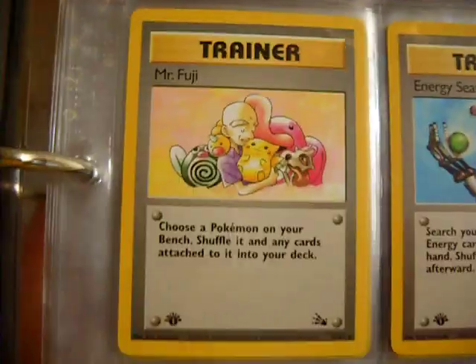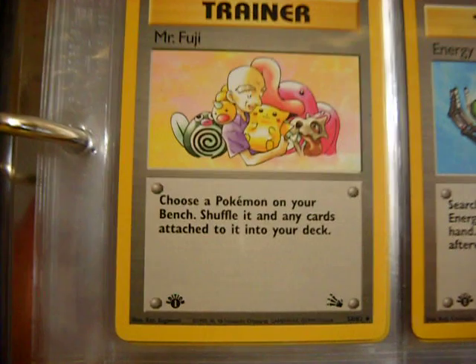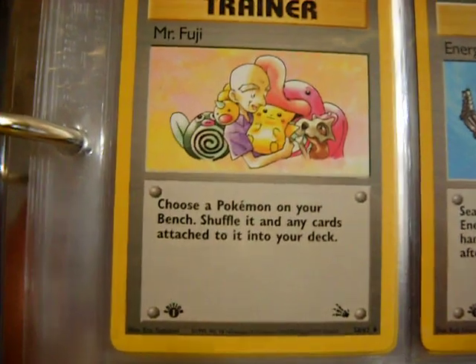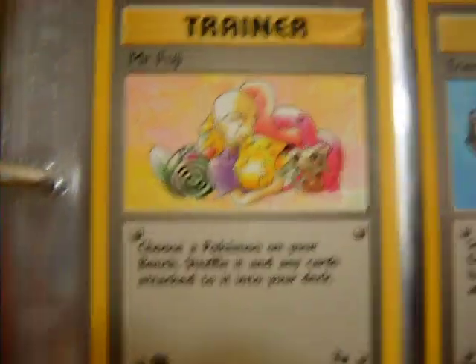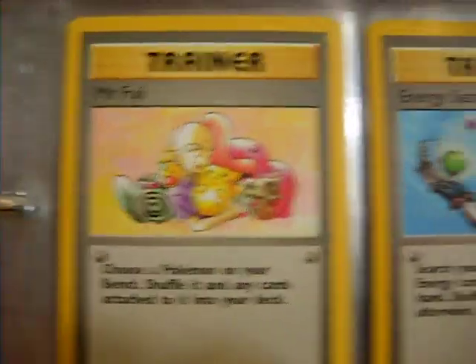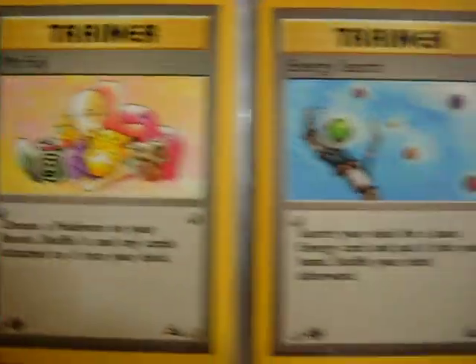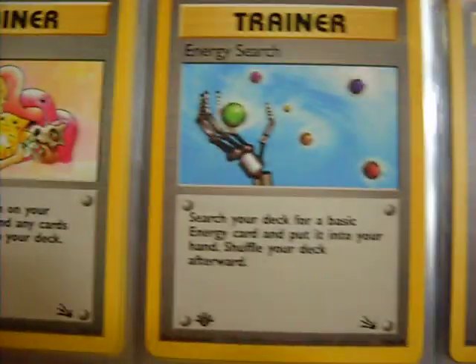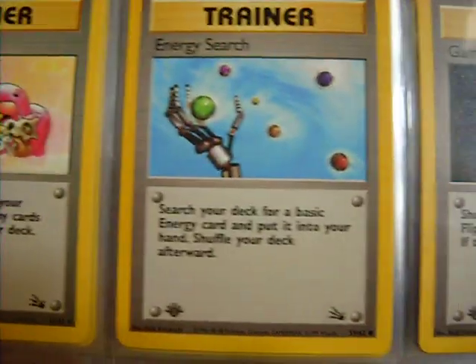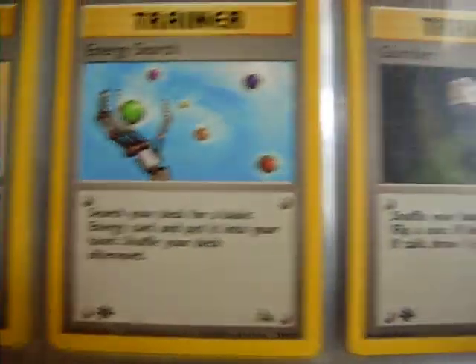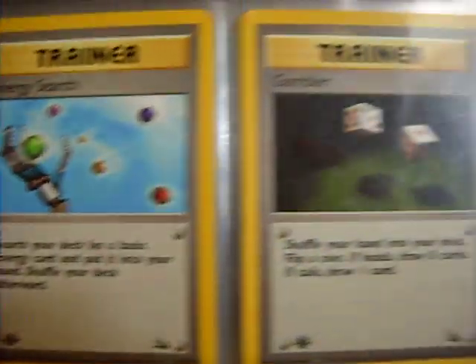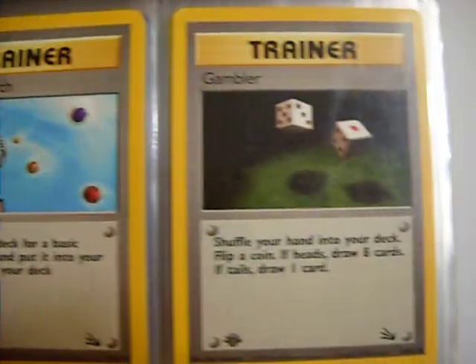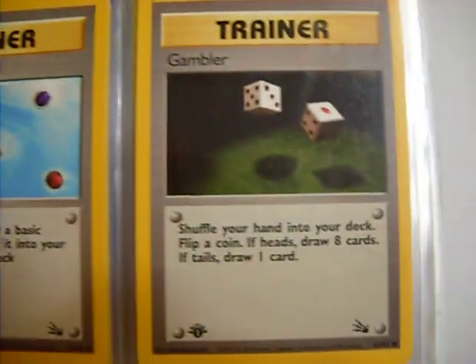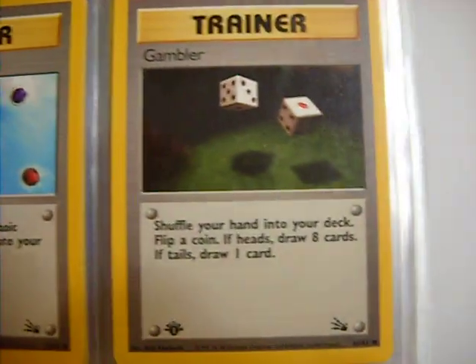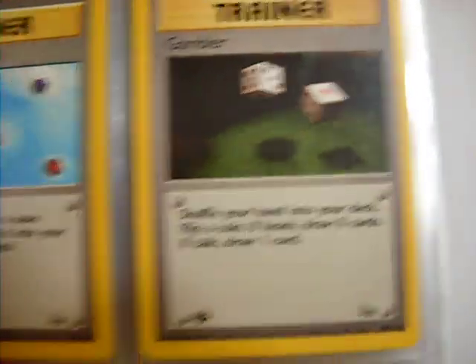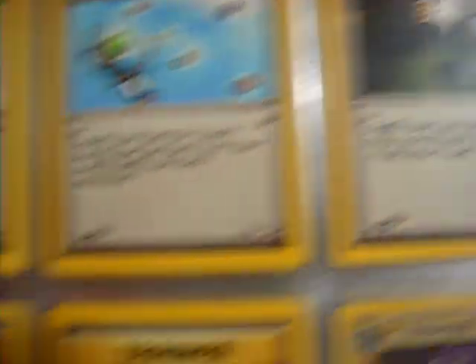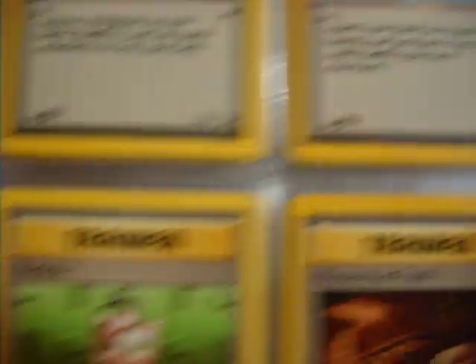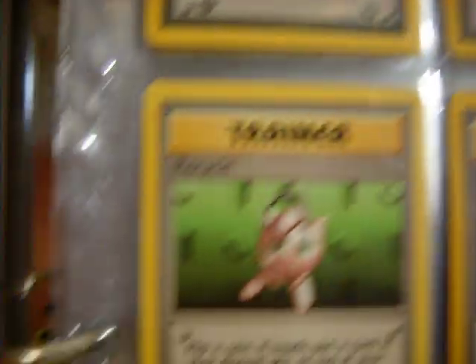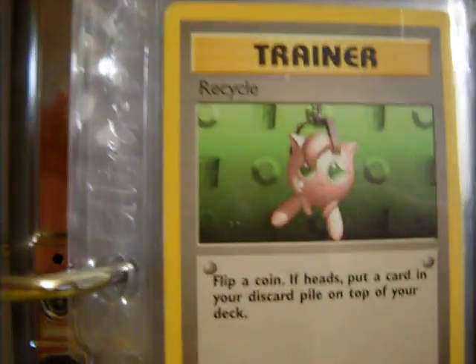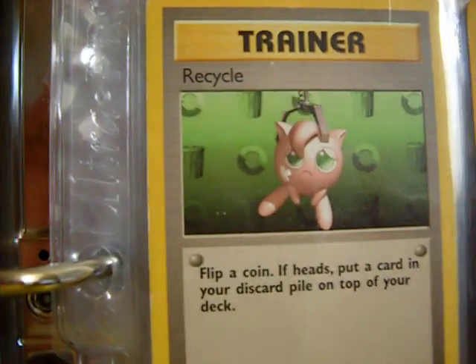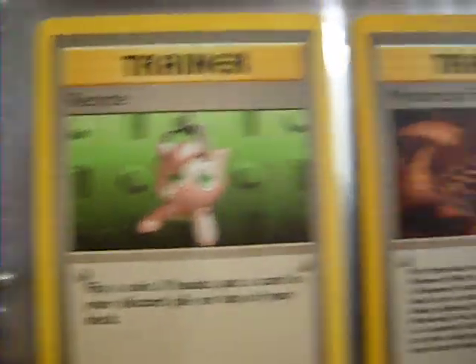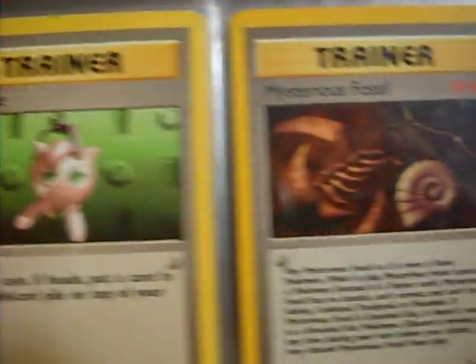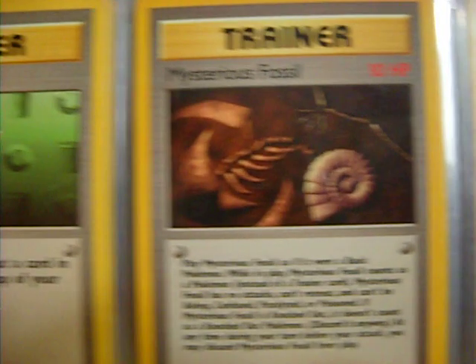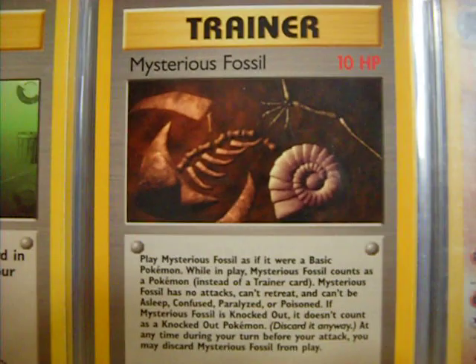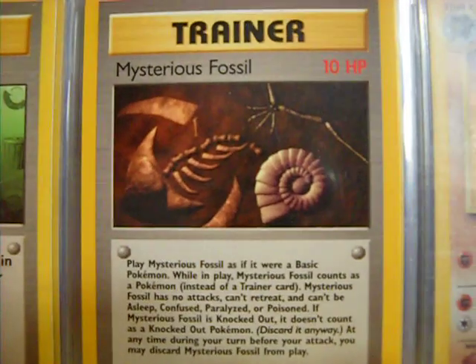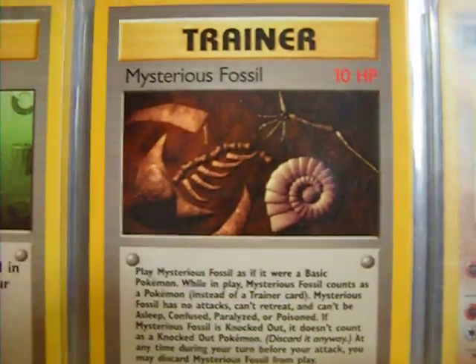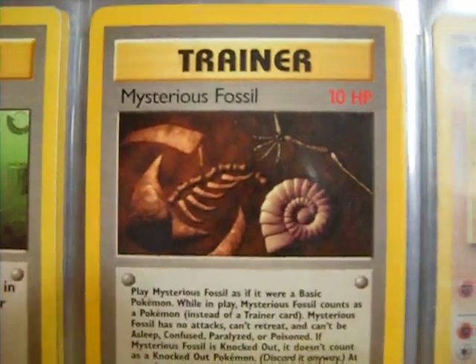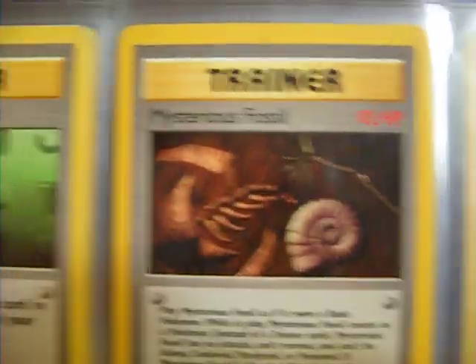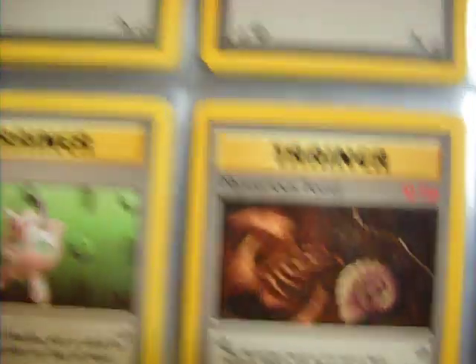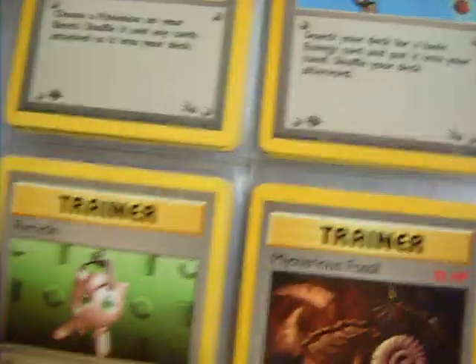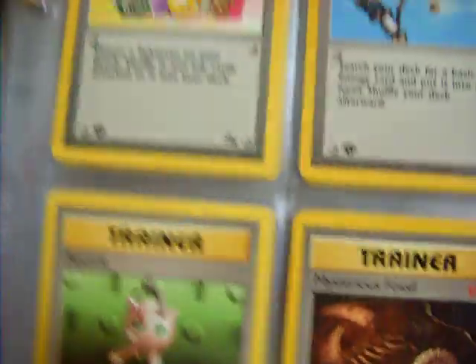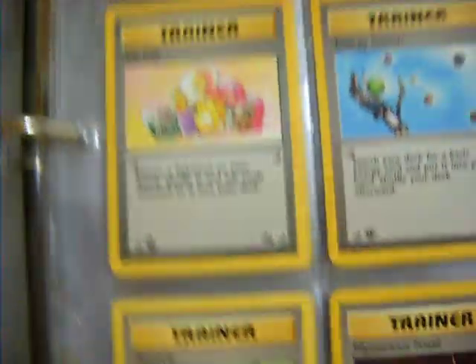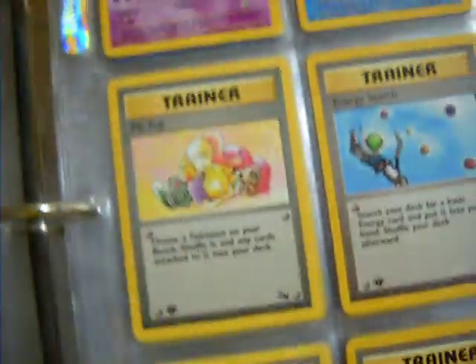And five trainers: Mr. Fuji, Energy Search, Gambler, Recycle, and Mysterious Fossil.